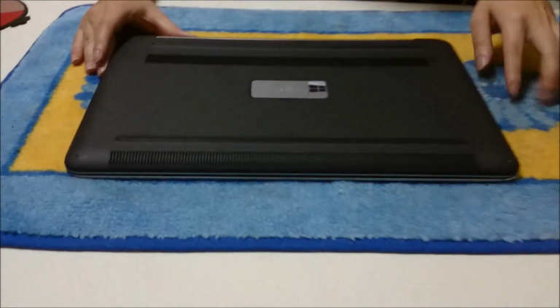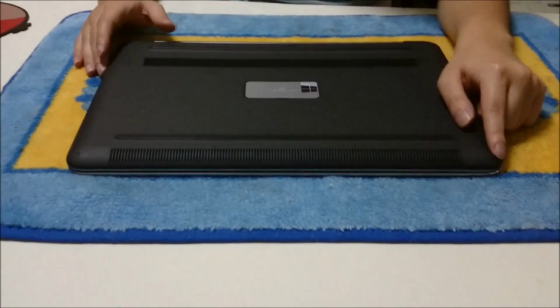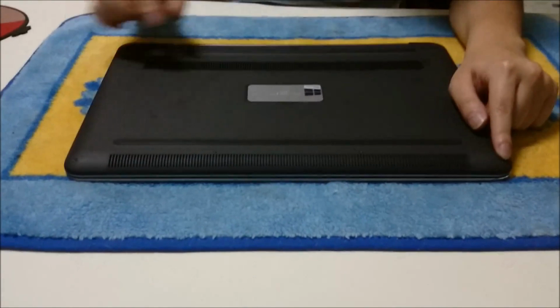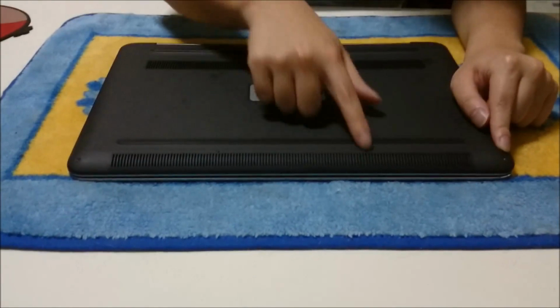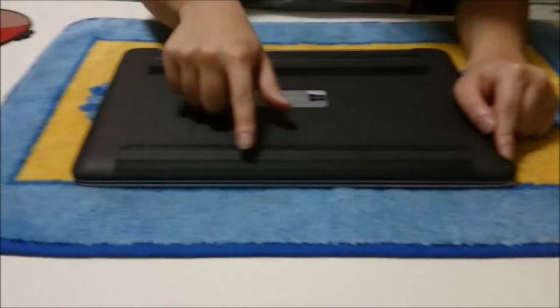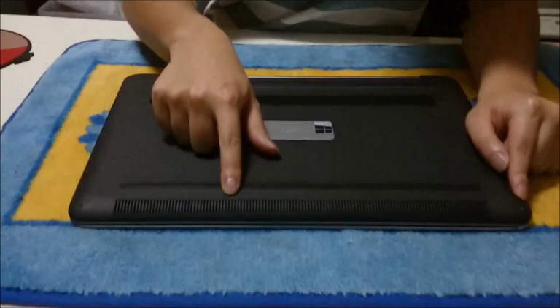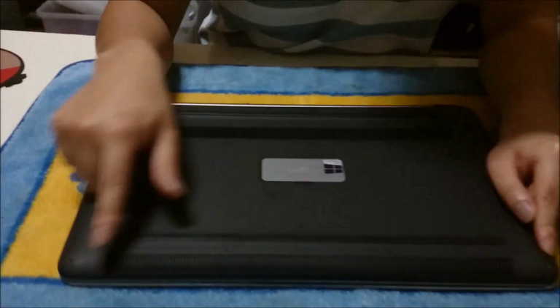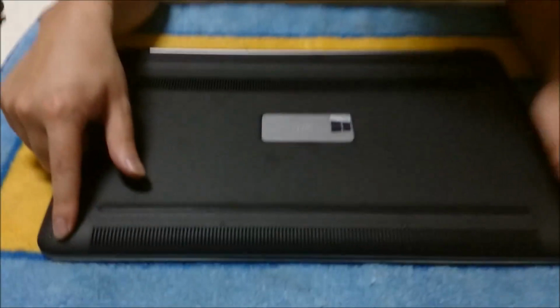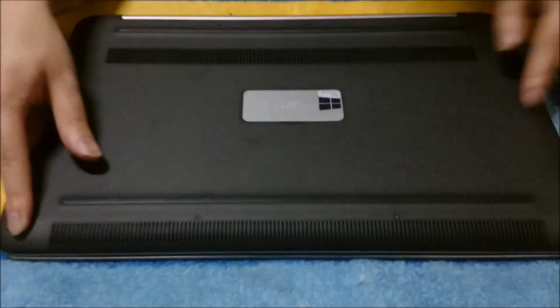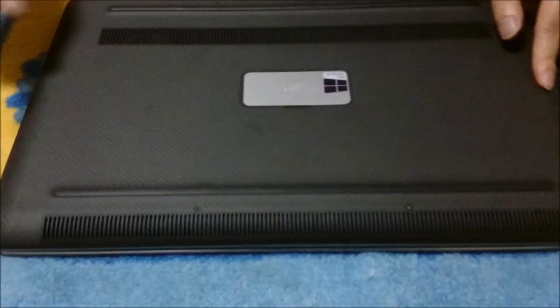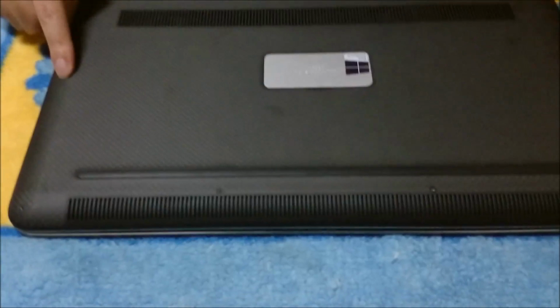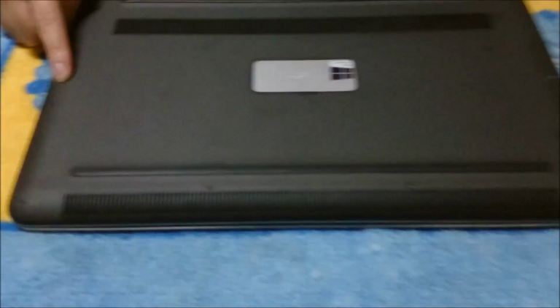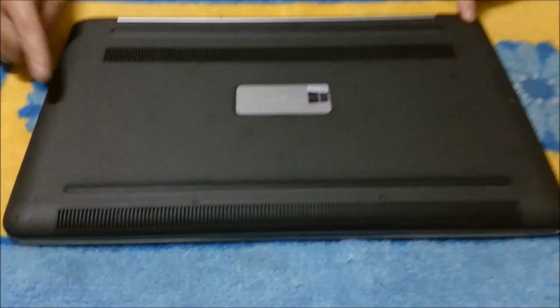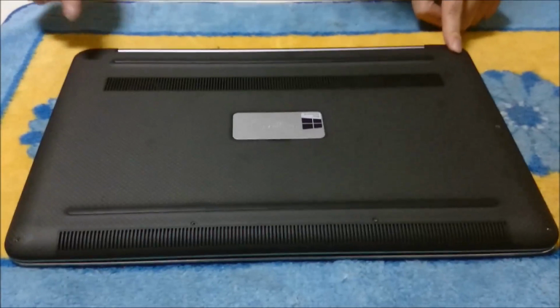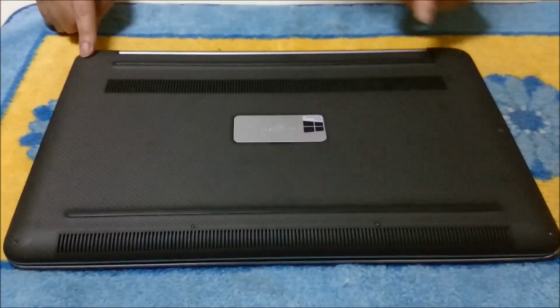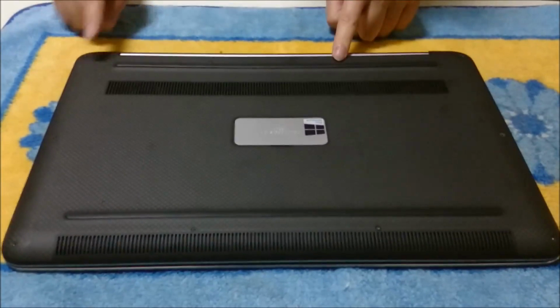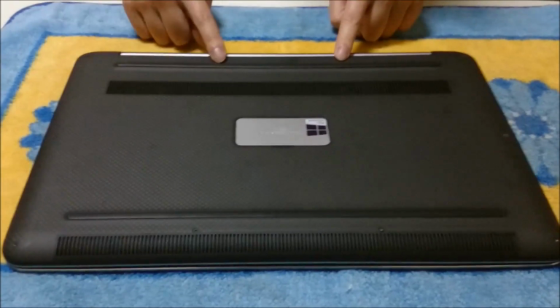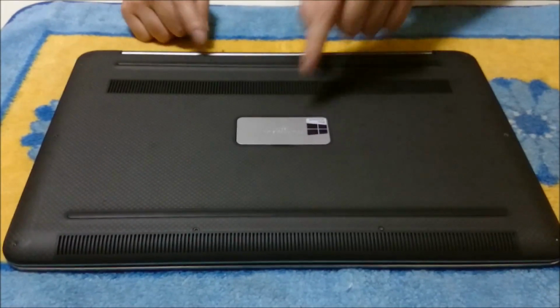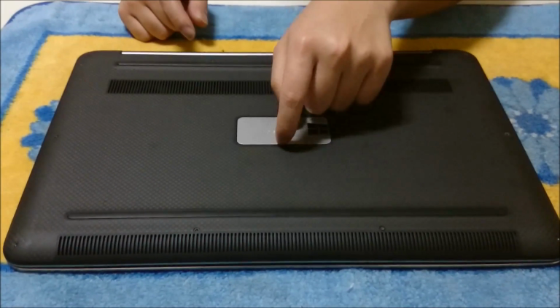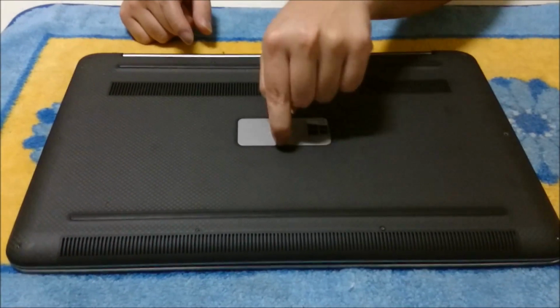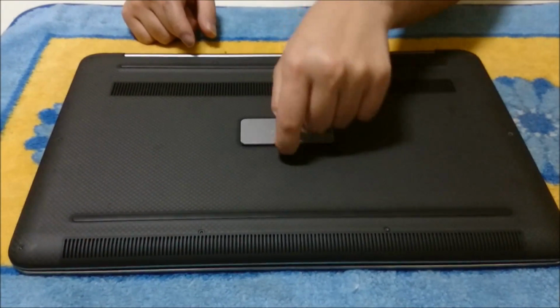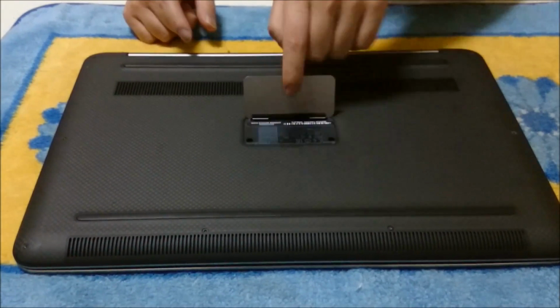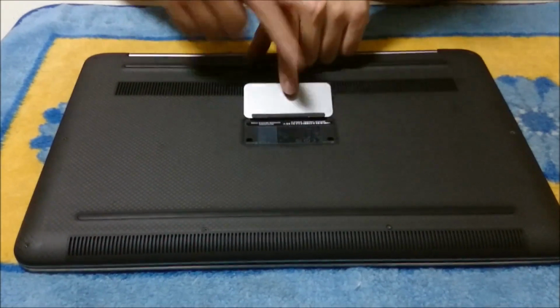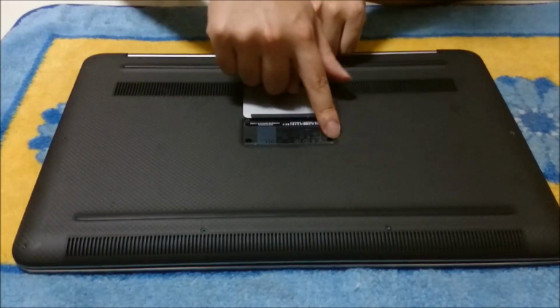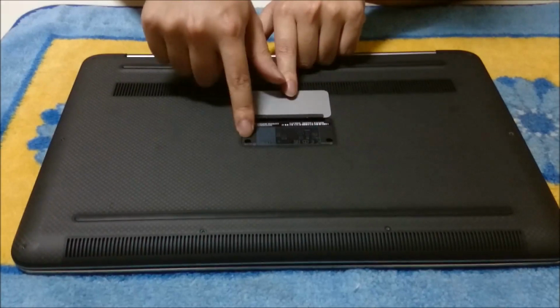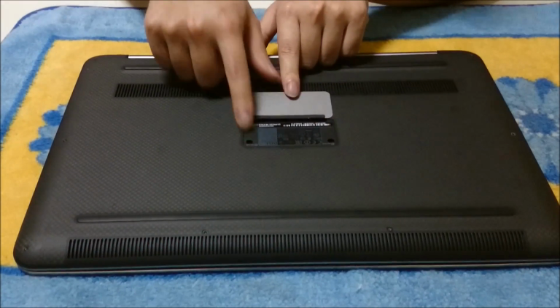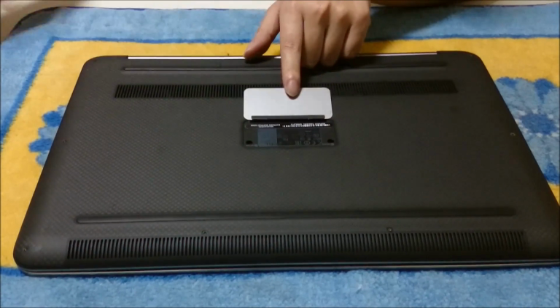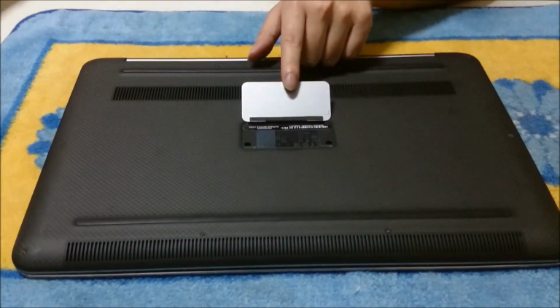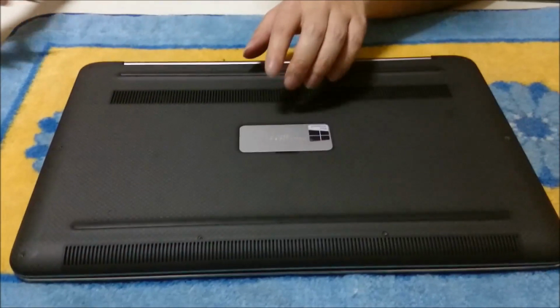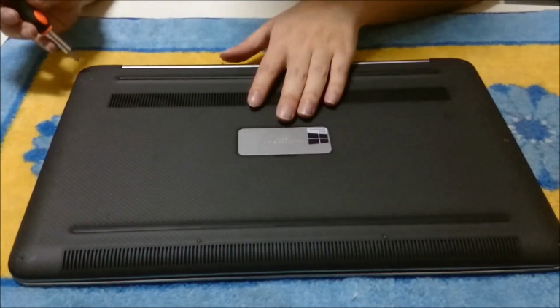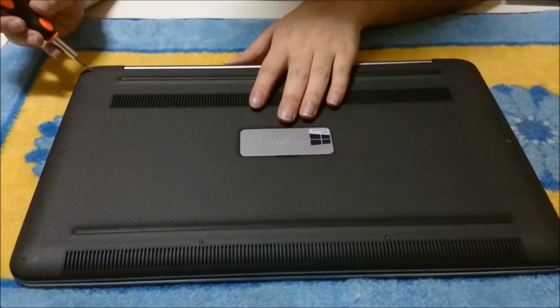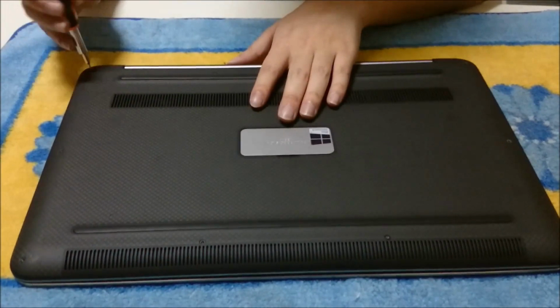We're going to flip to the back first. You're going to have to remove 10 screws on the back with a star-shaped screwdriver, and there are two screws in the middle with a Phillips head screwdriver.